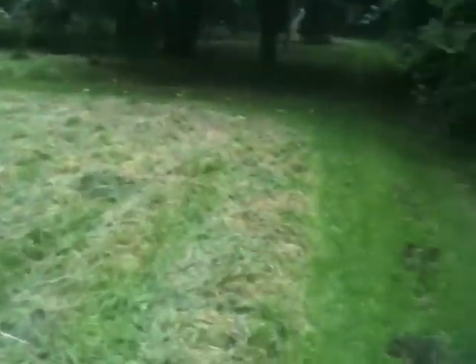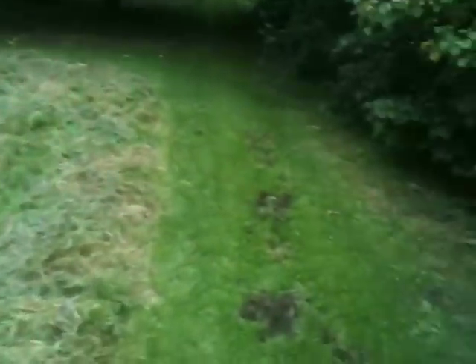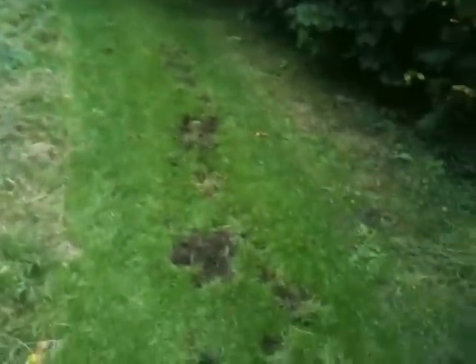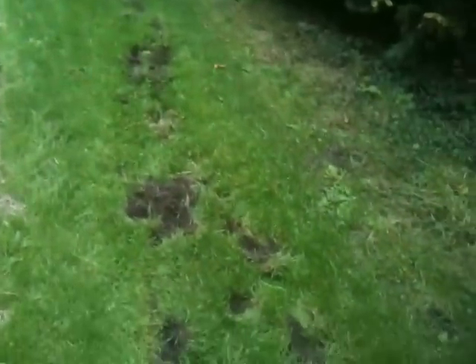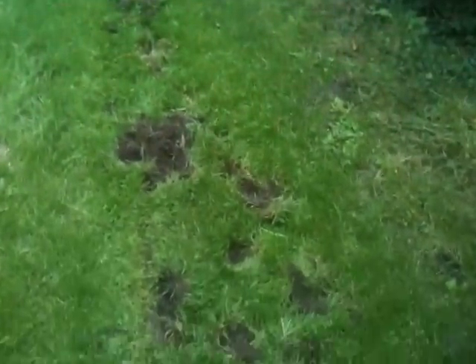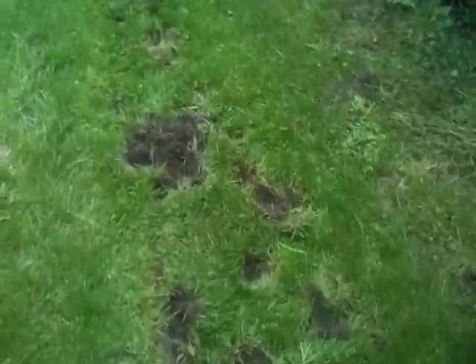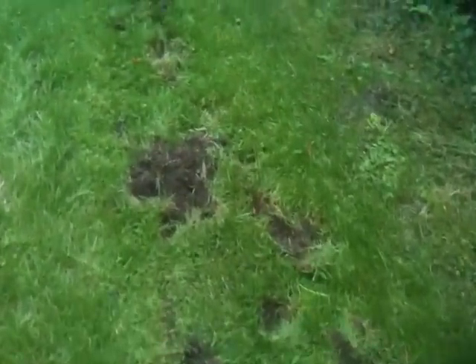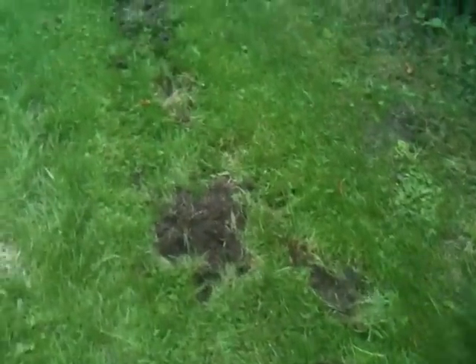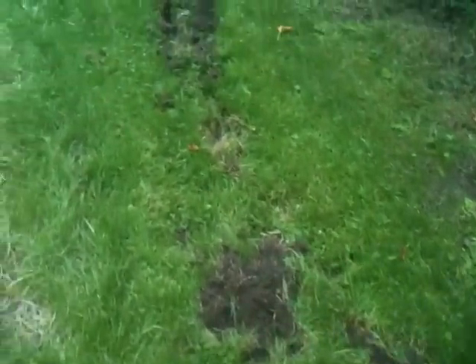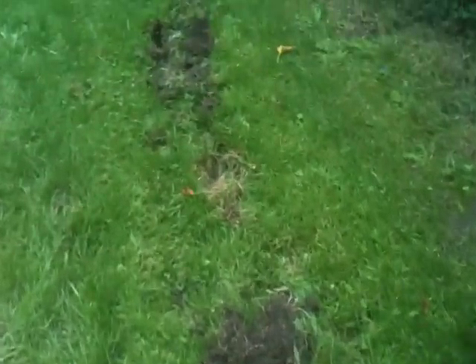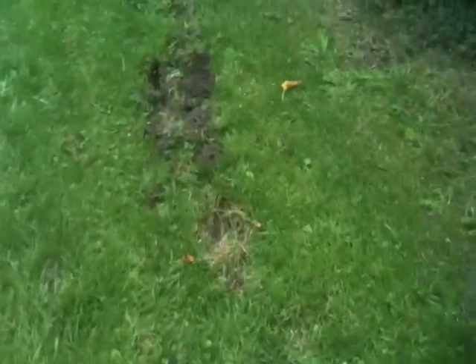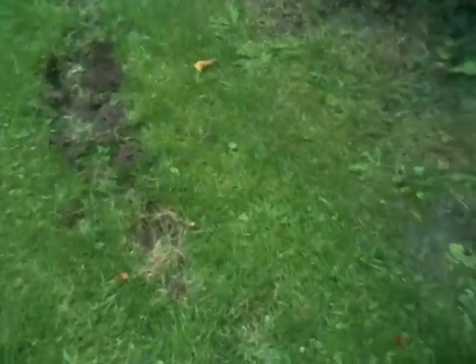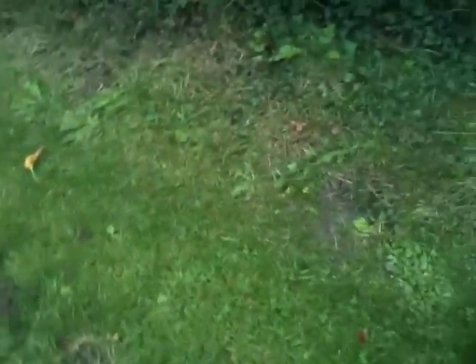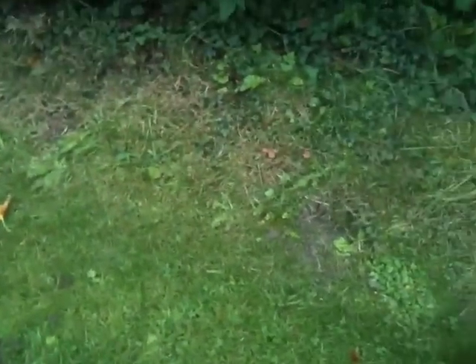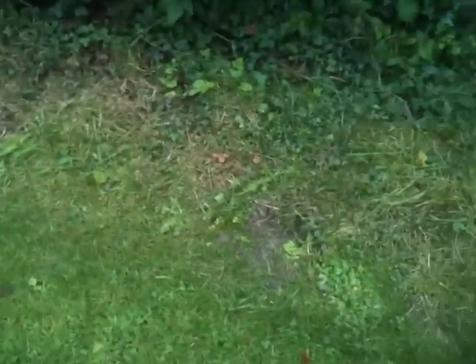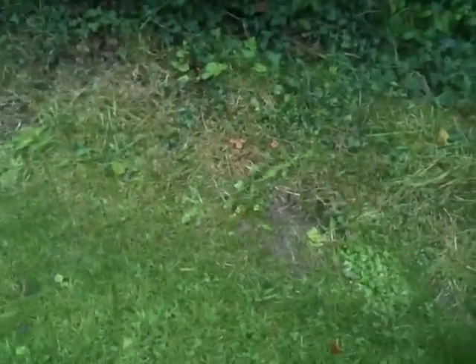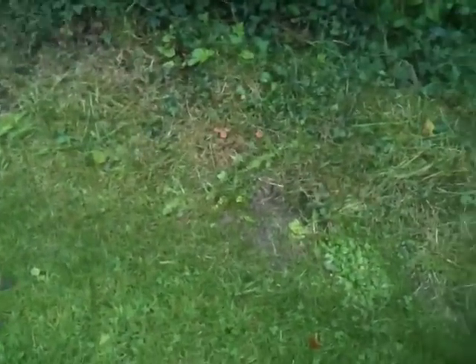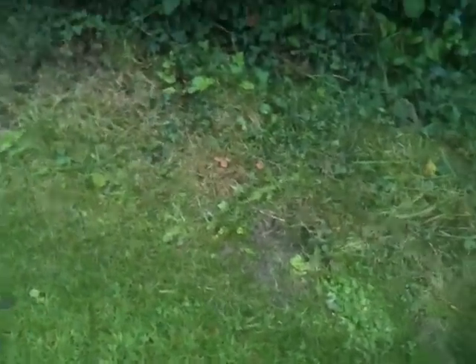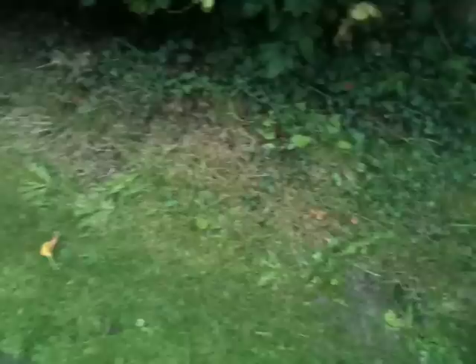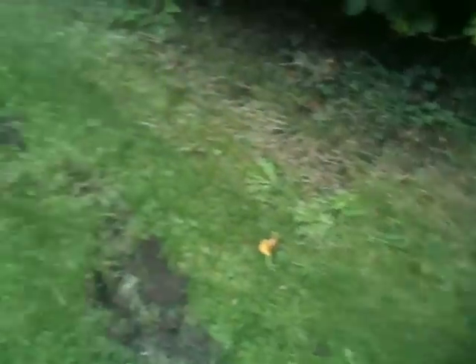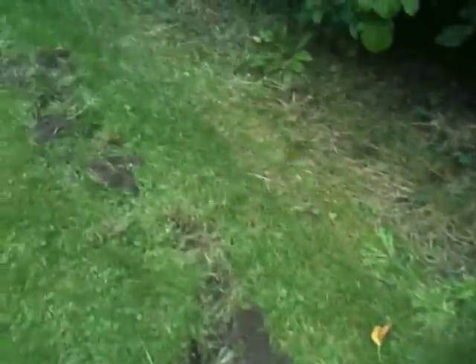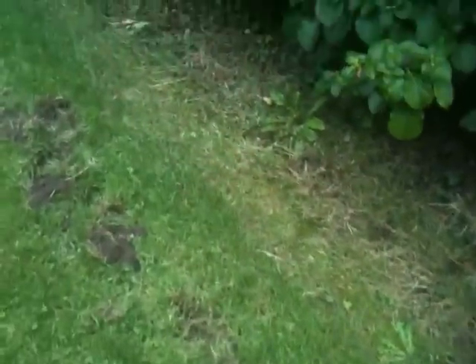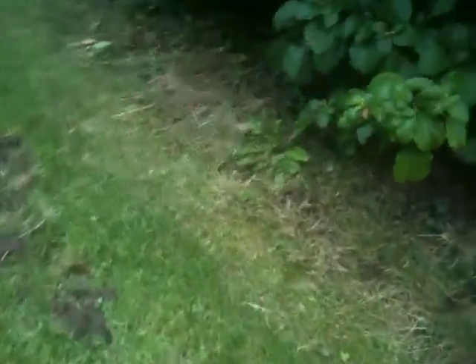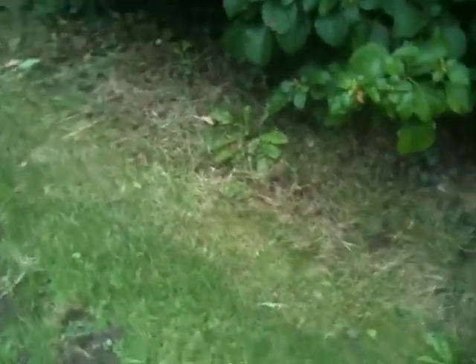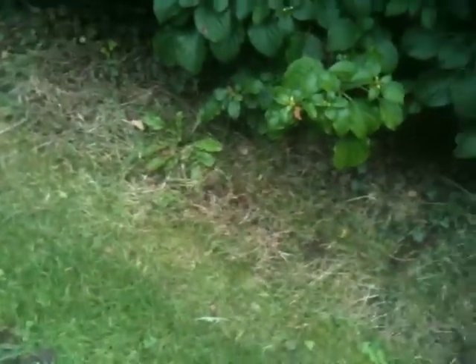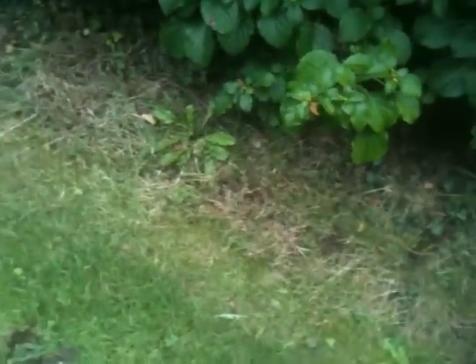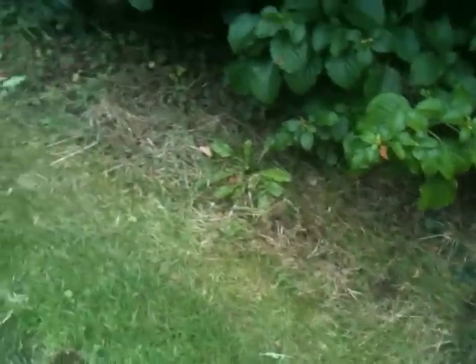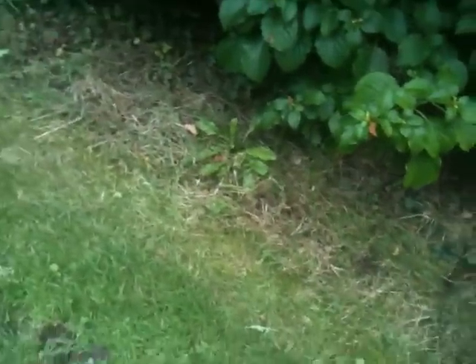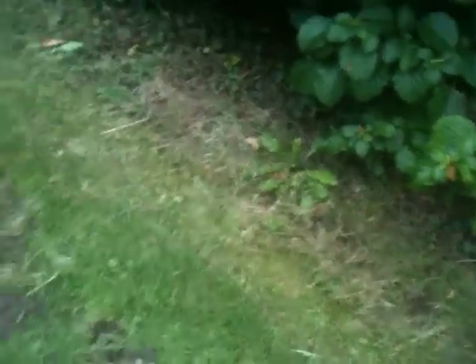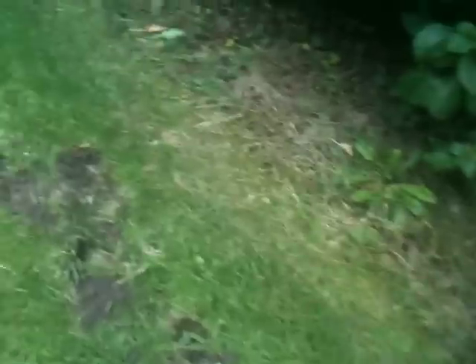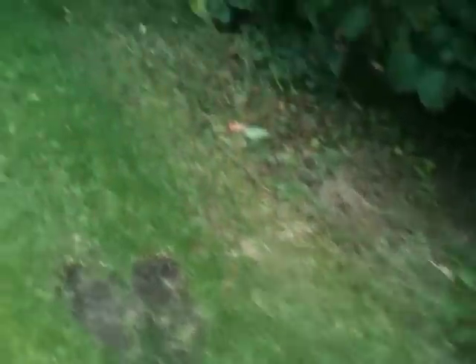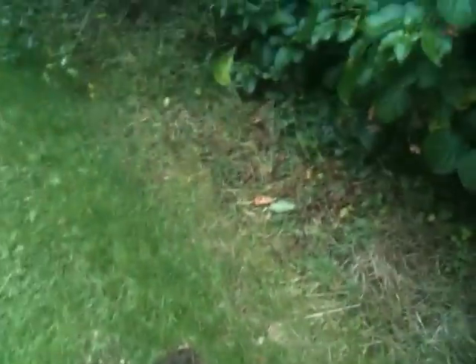Look at the mess. Bloody squirrels. And badgers, I suspect - yes, I think this is more like badgers.